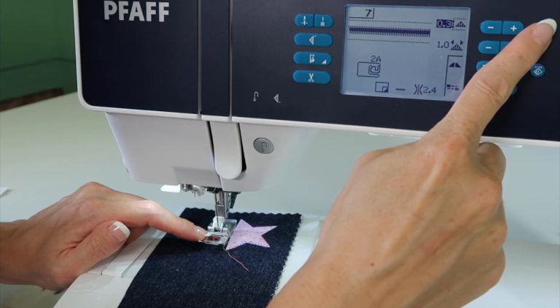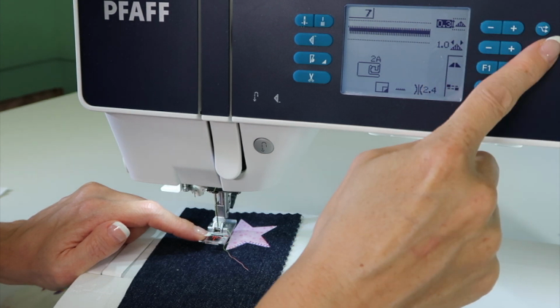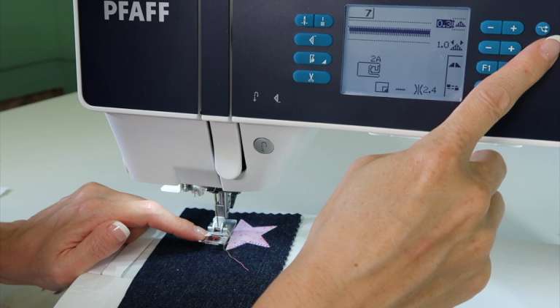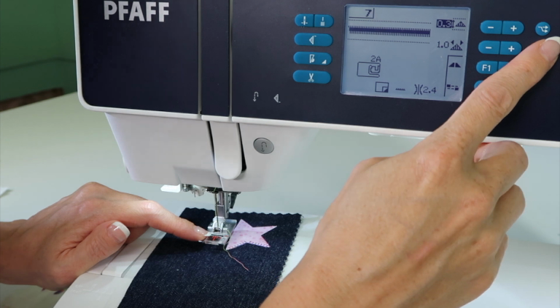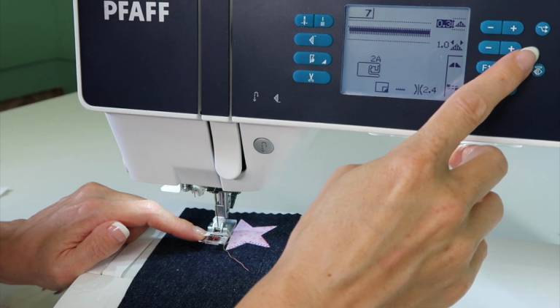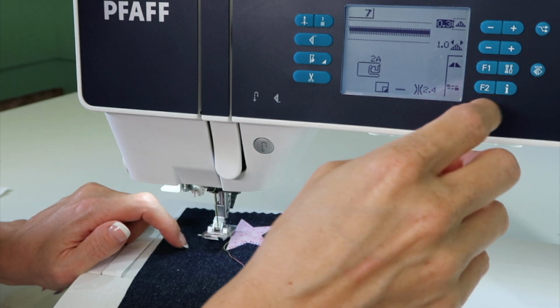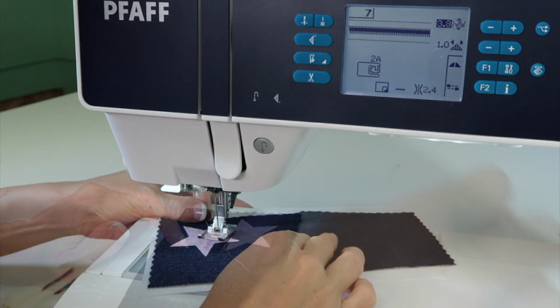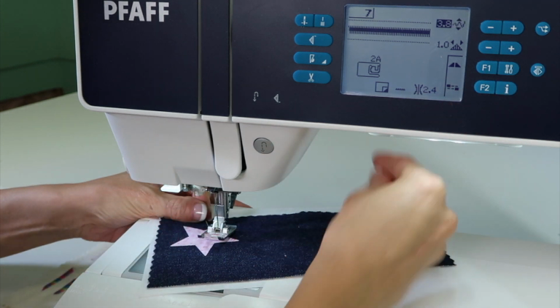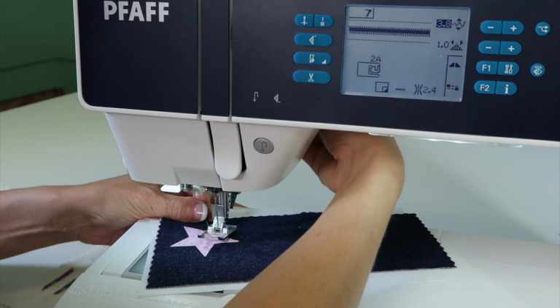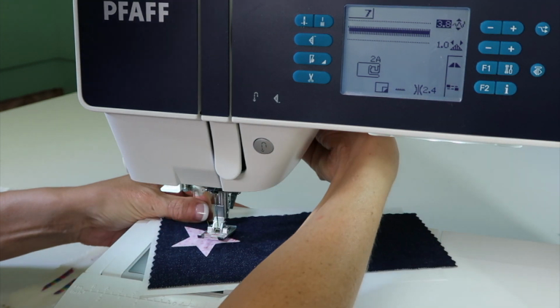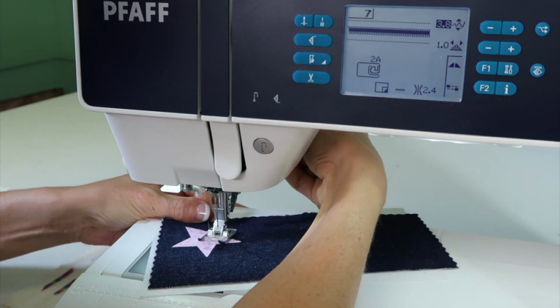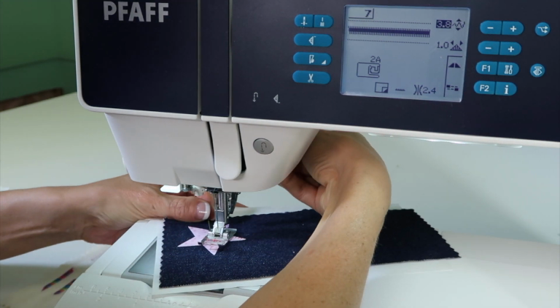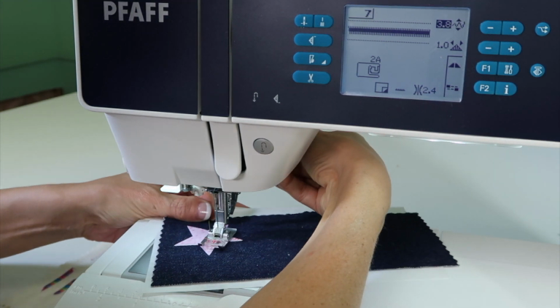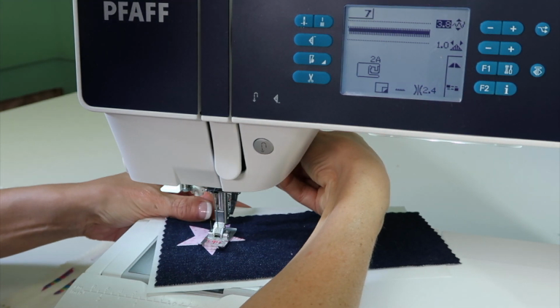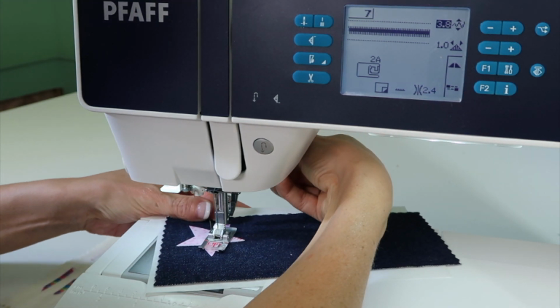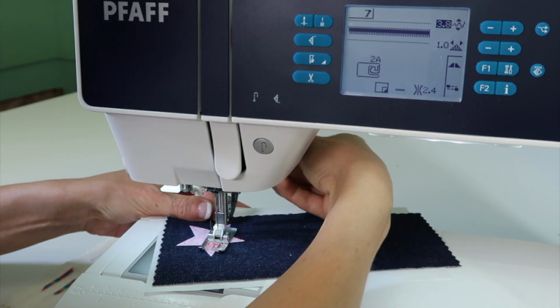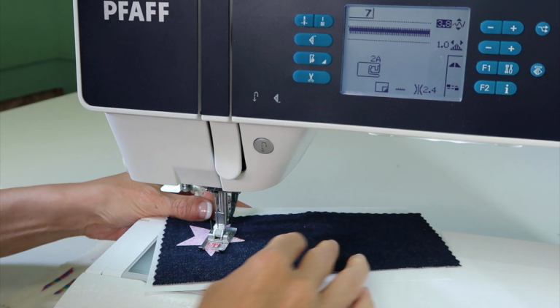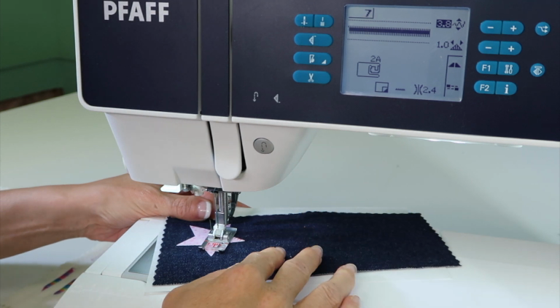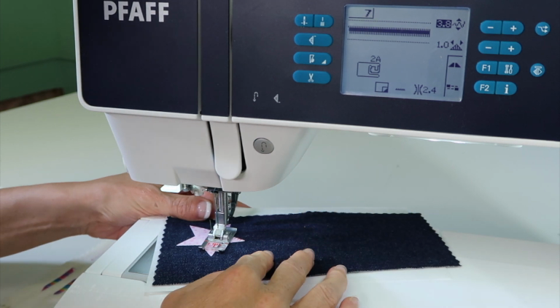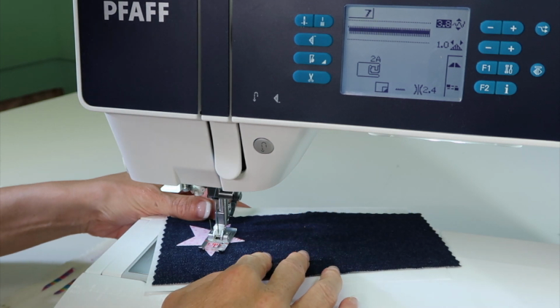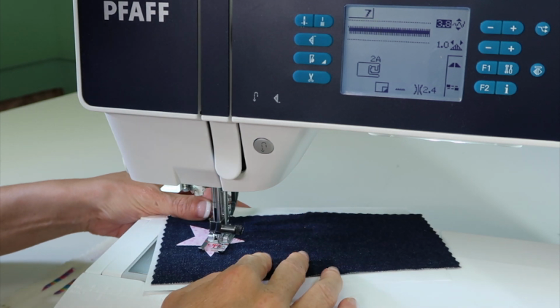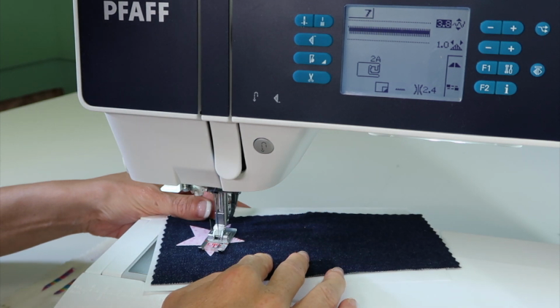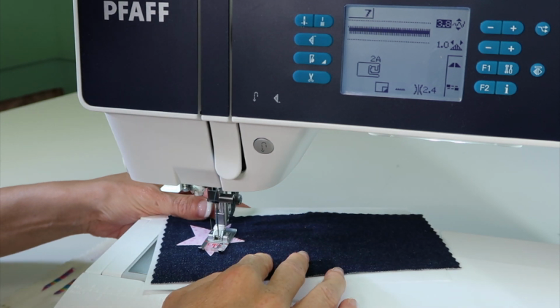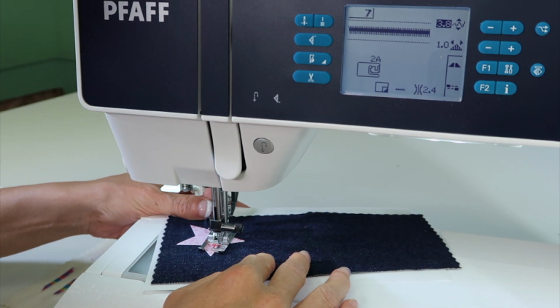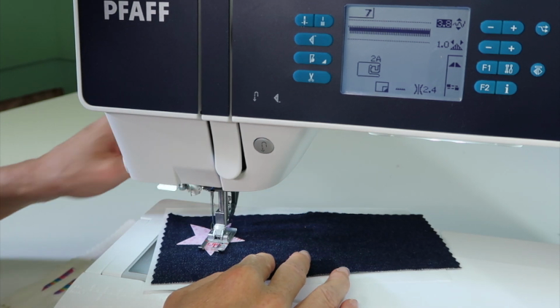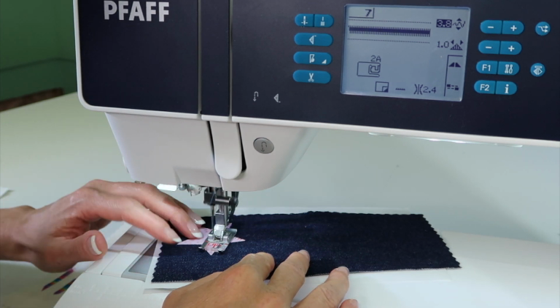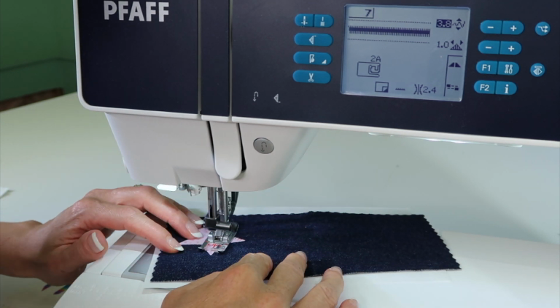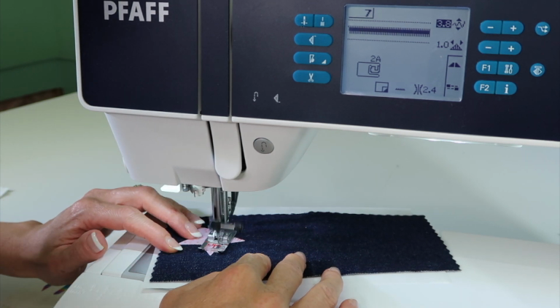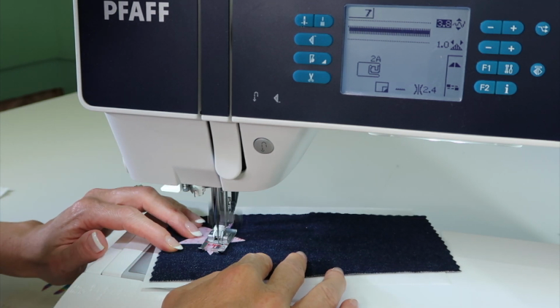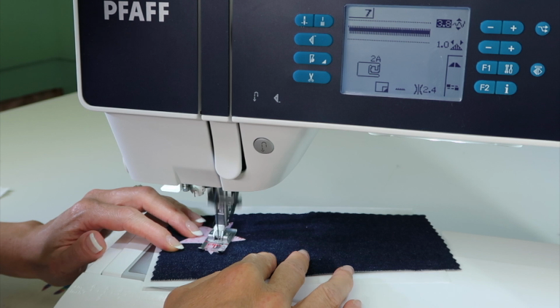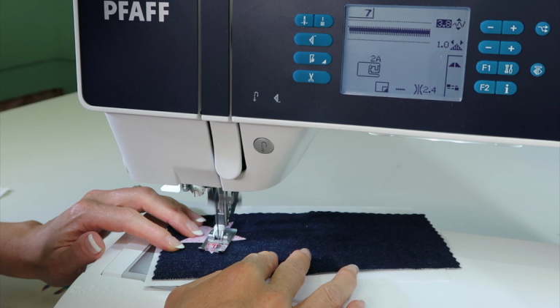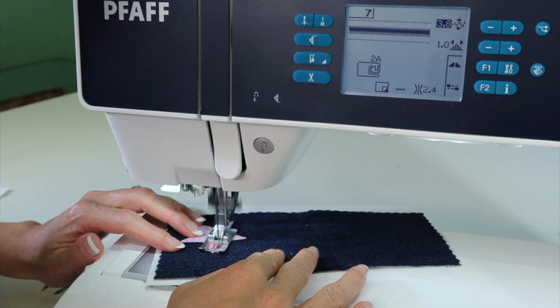That is something nice about this particular machine. When you're ready to start stitching a satin stitch, you're just going to line up the swing of the needle to be even with the raw edge of the fabric.